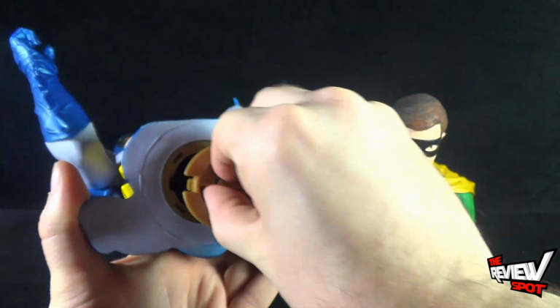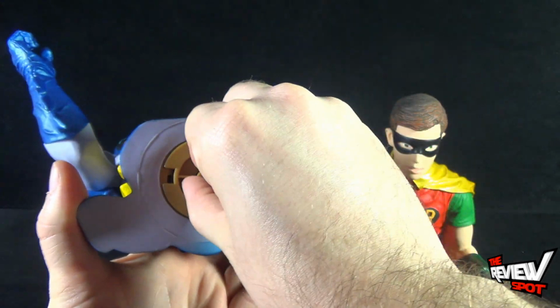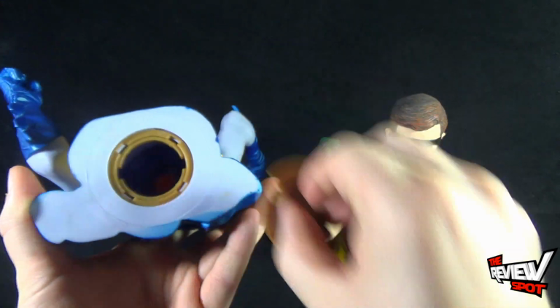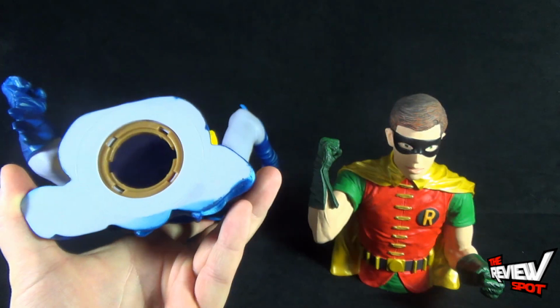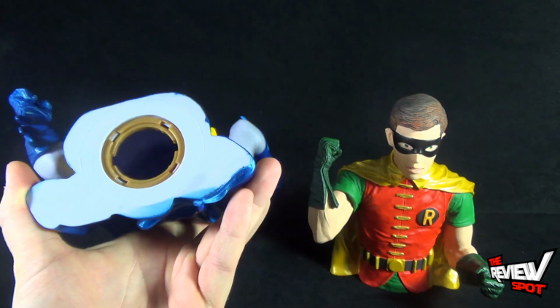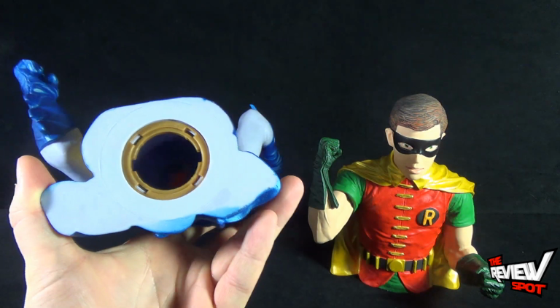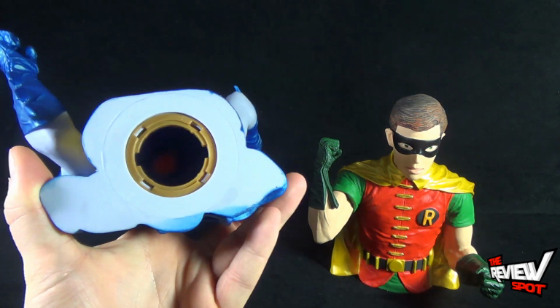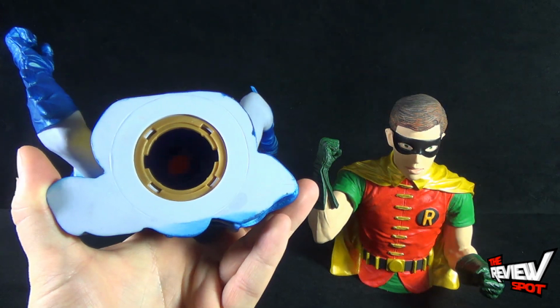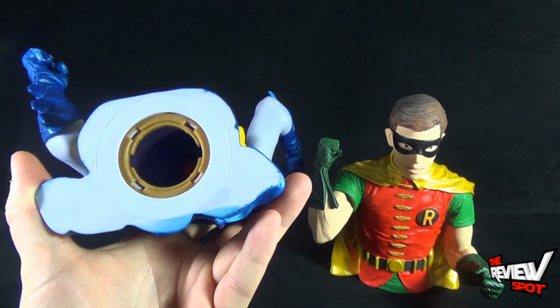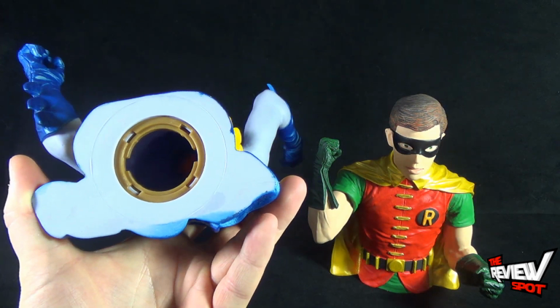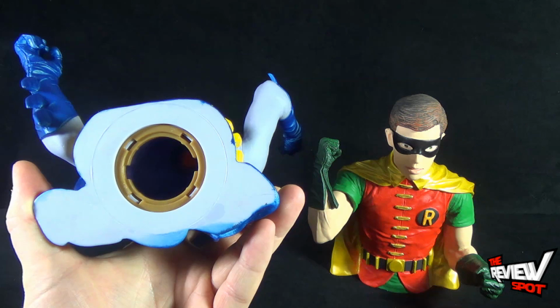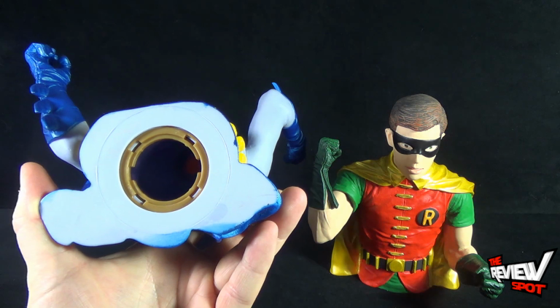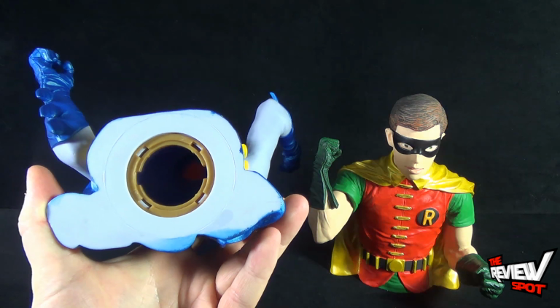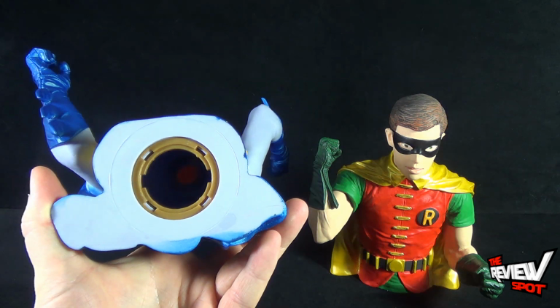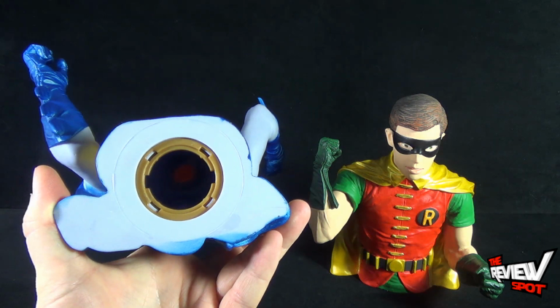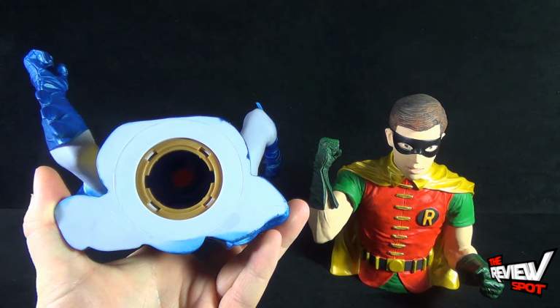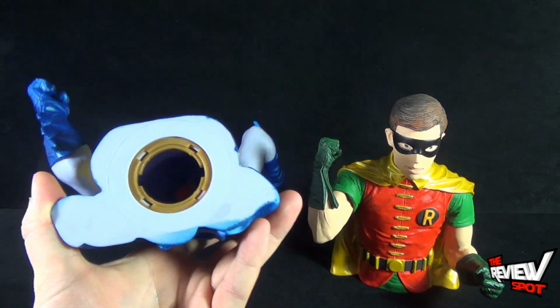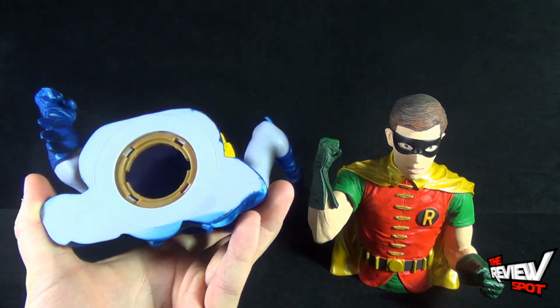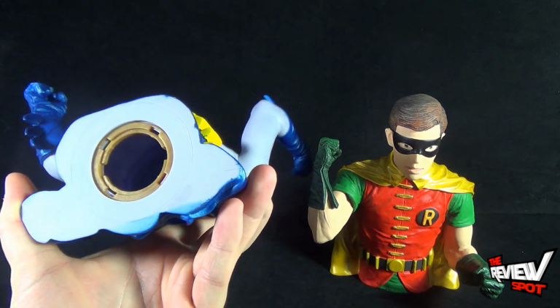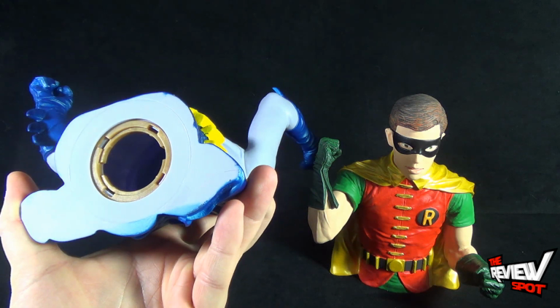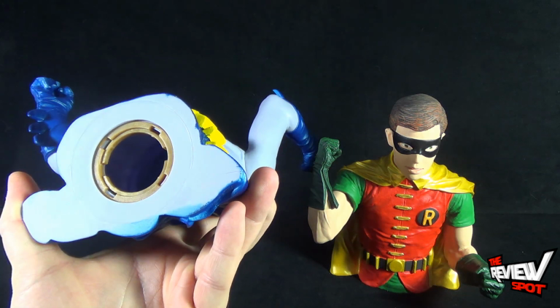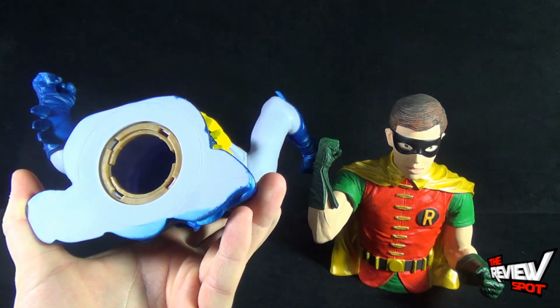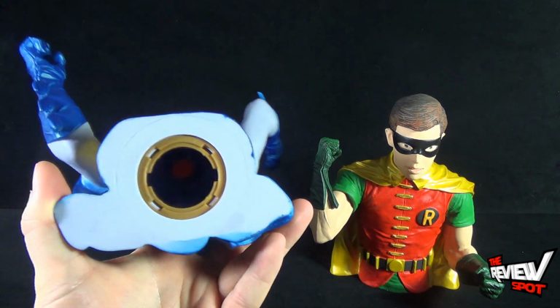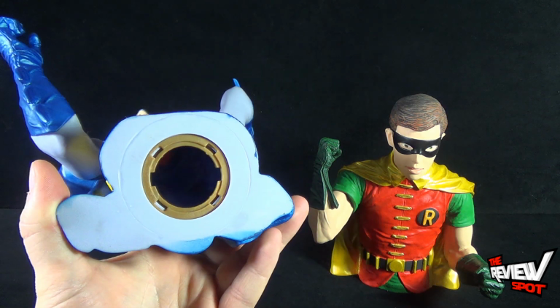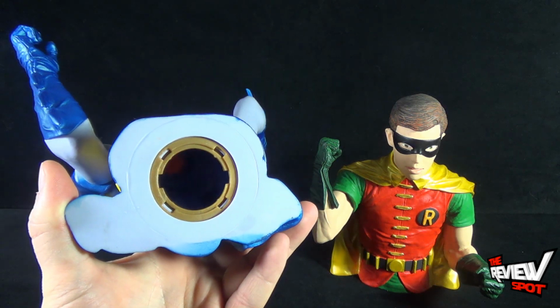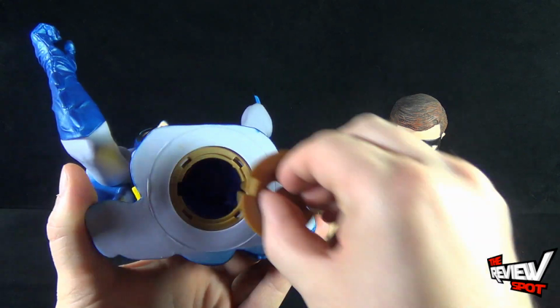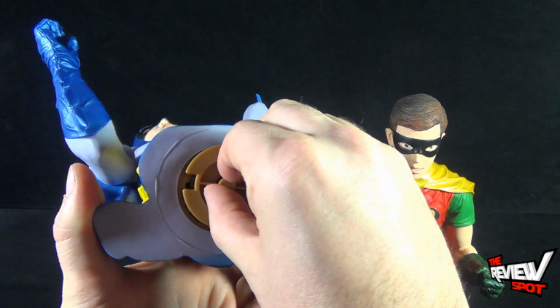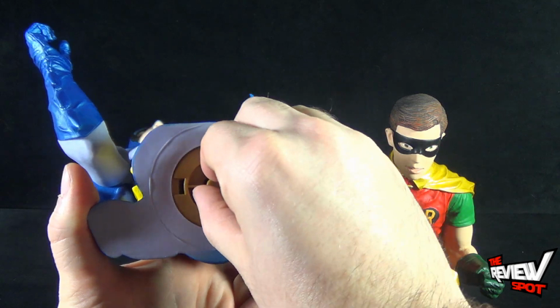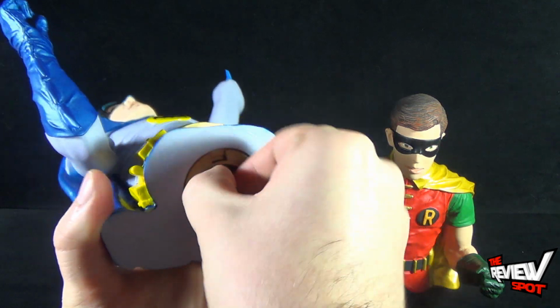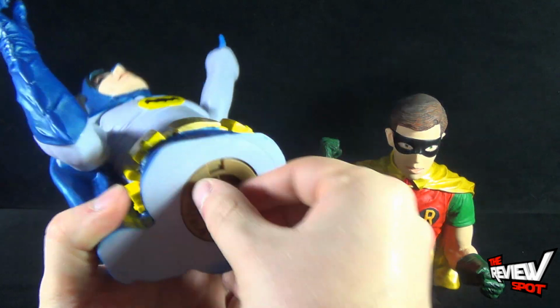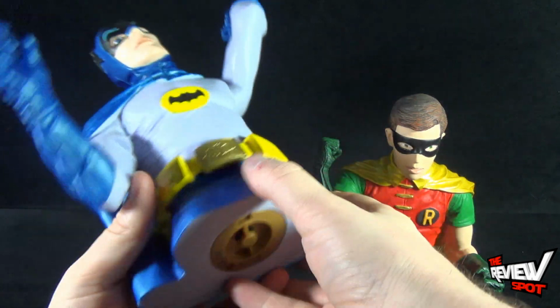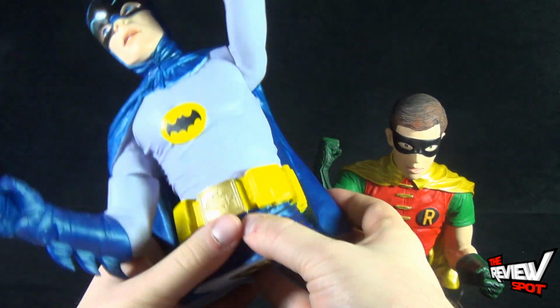It's a good size too. Factoring in that the arms are not part of the bank, excluding the arms you're still getting a good amount of space in there to store change.